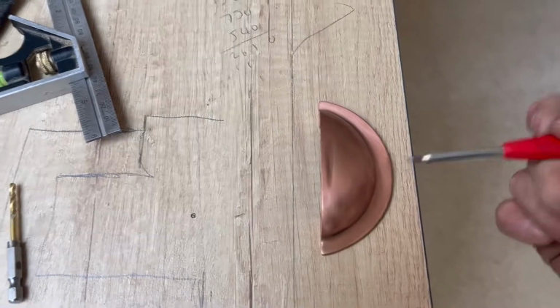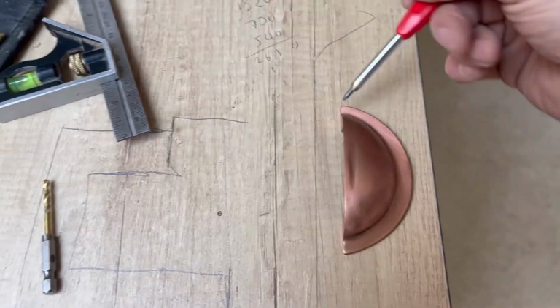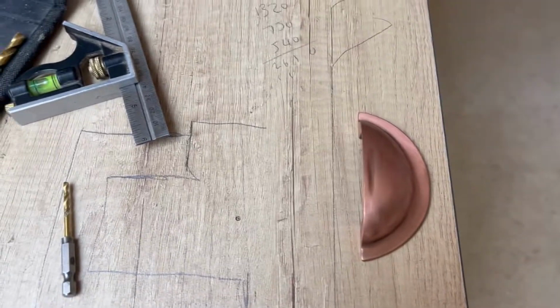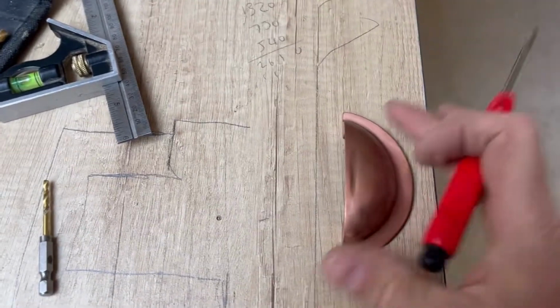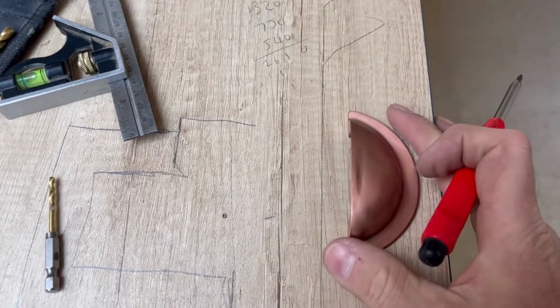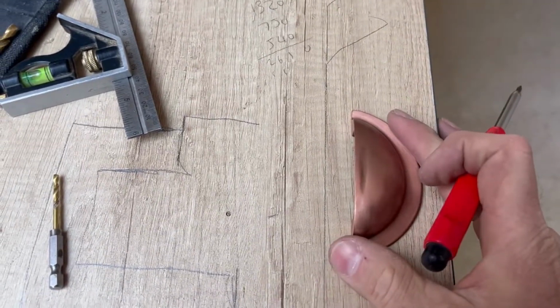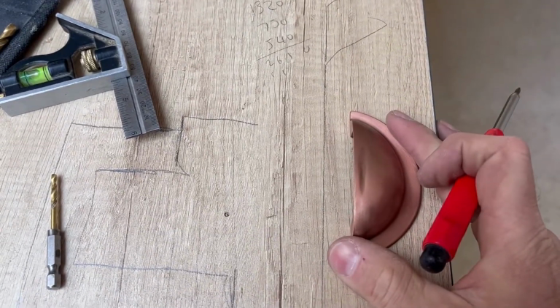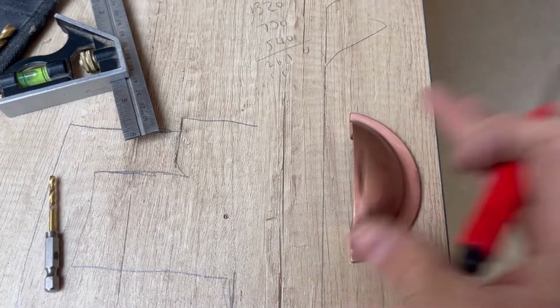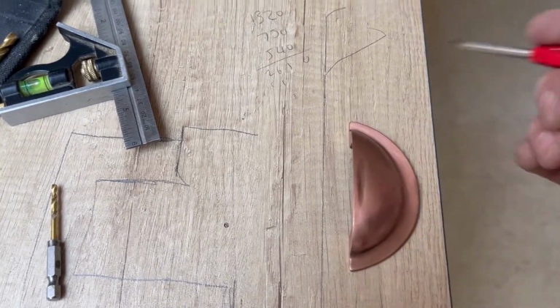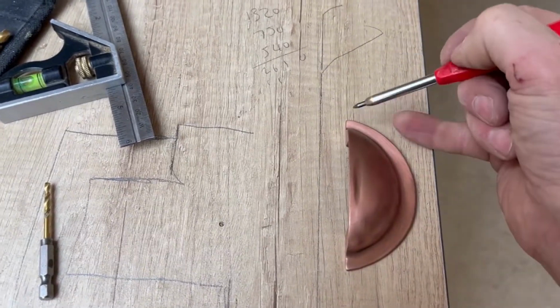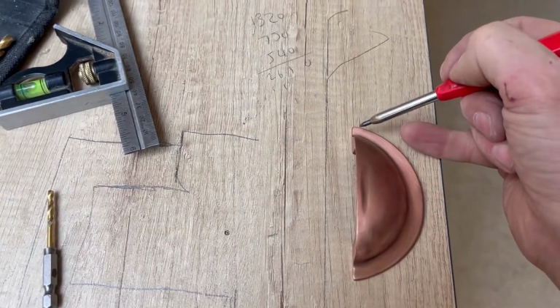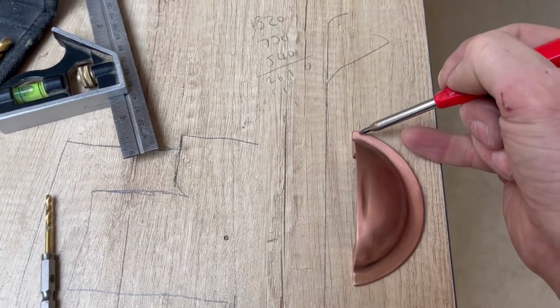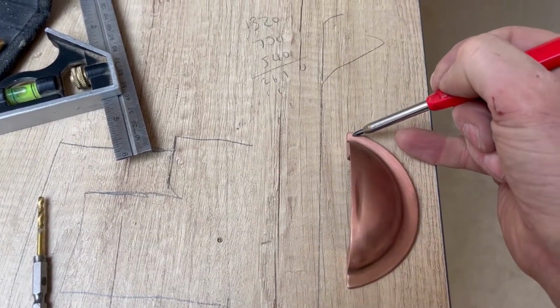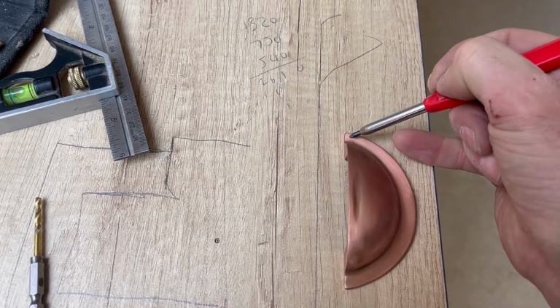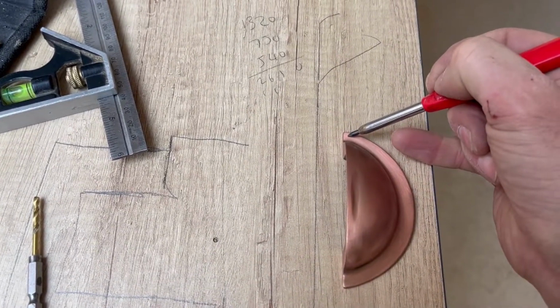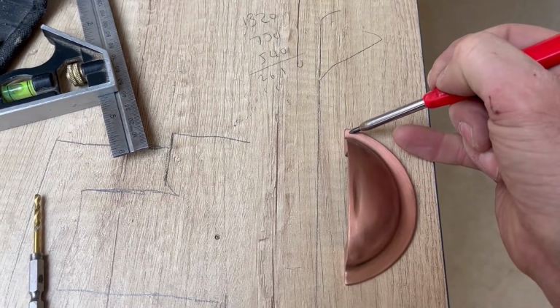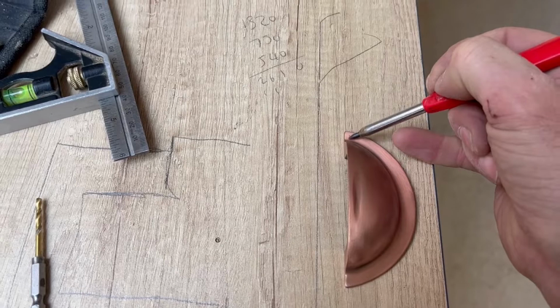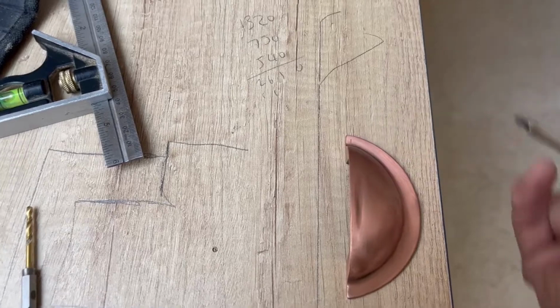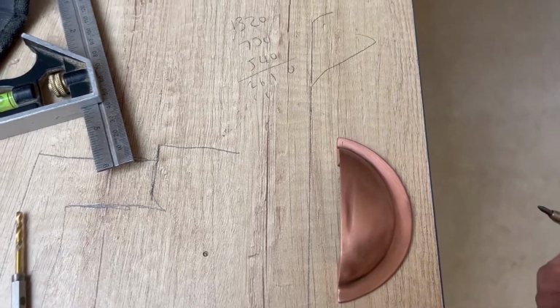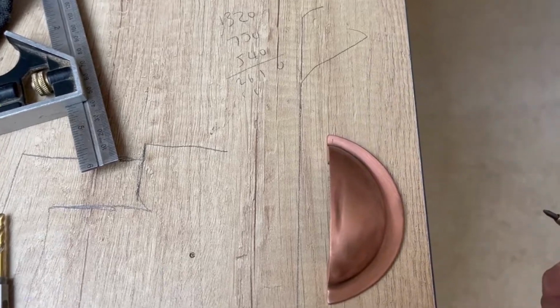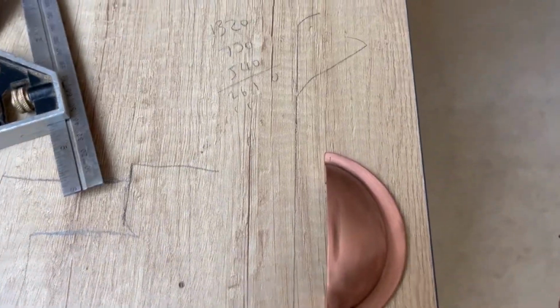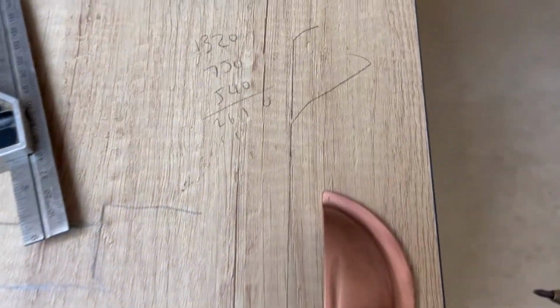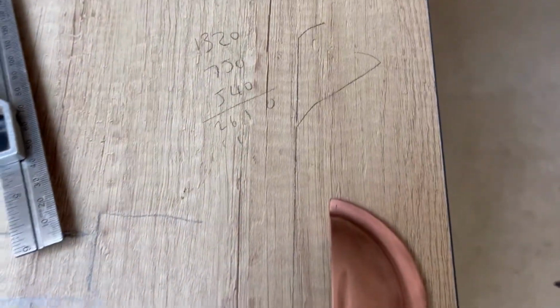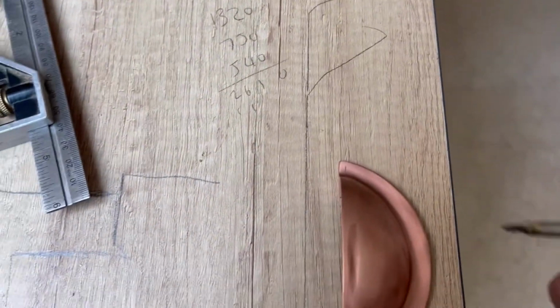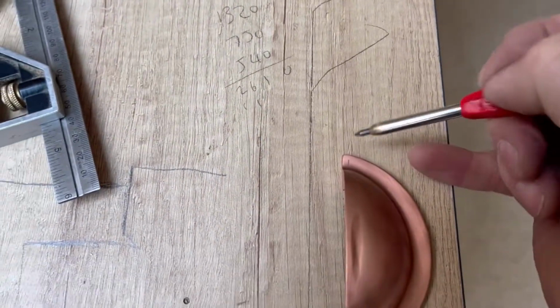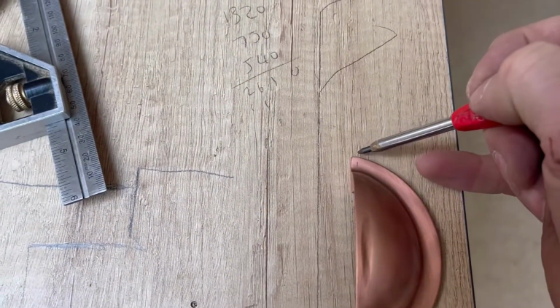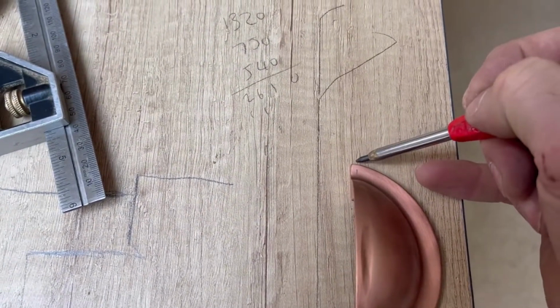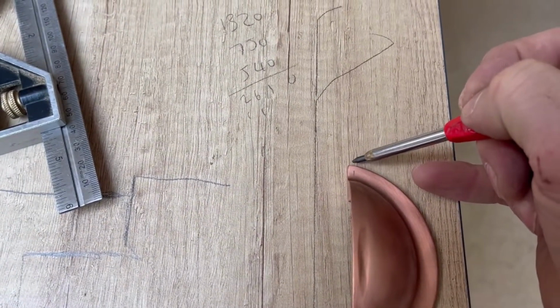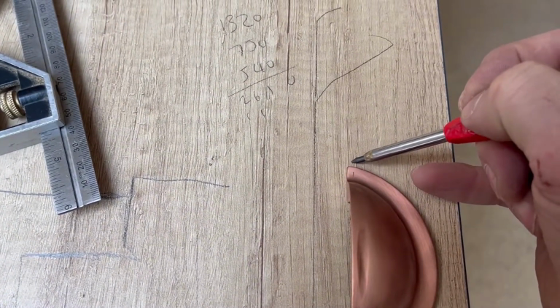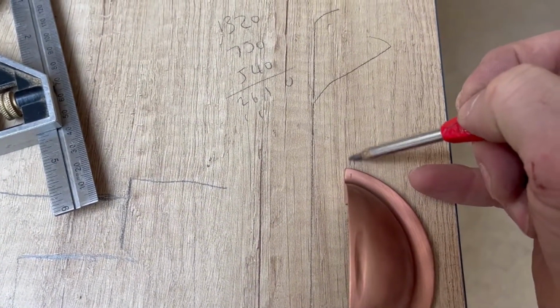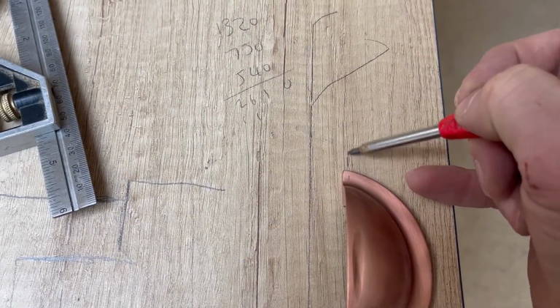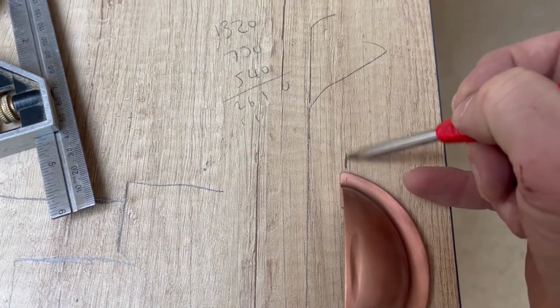I got my 13mm measurement on here, marked my centre line which is 13mm, marked my thread. So imagine I did that, like that.